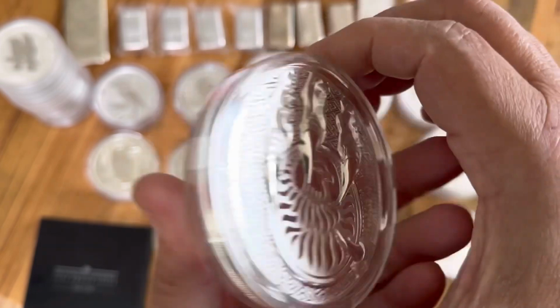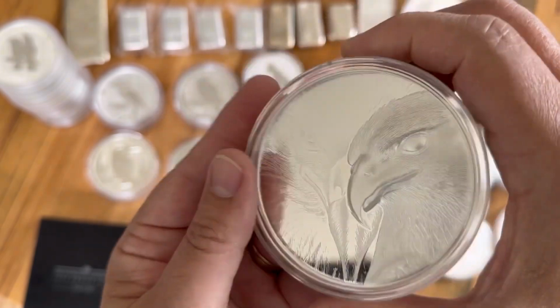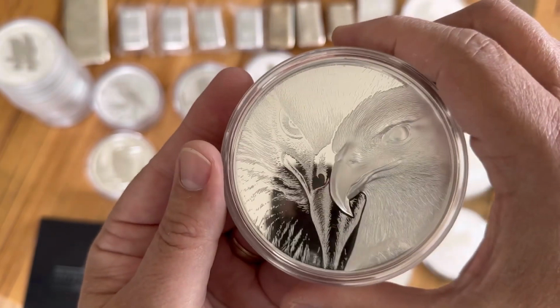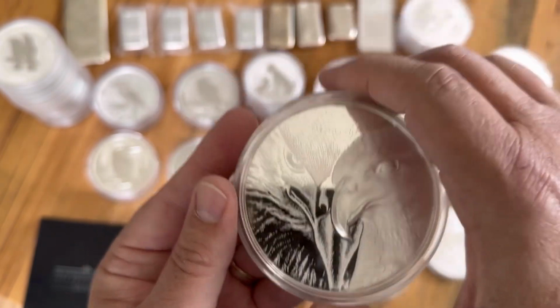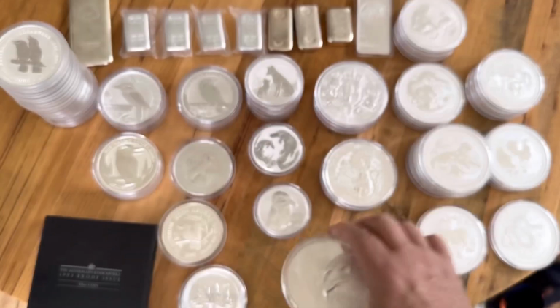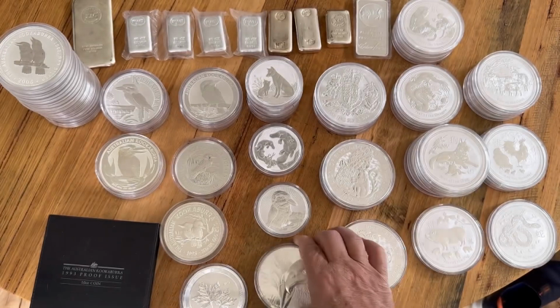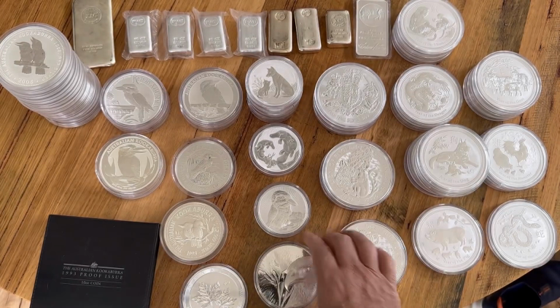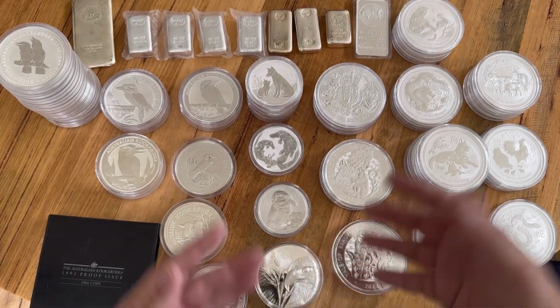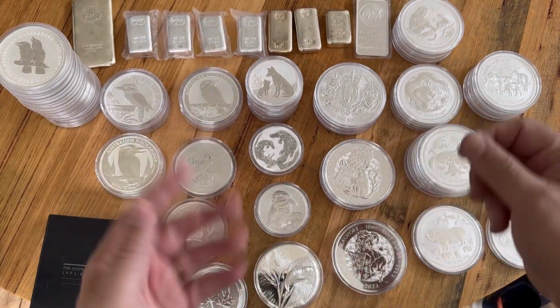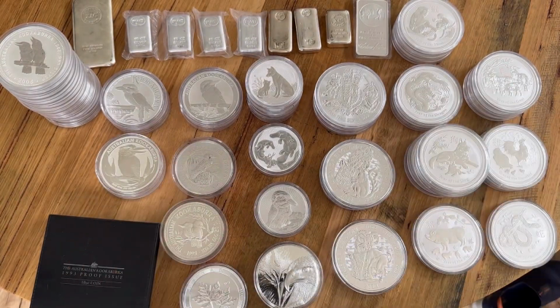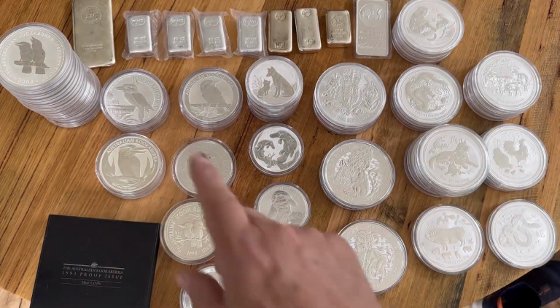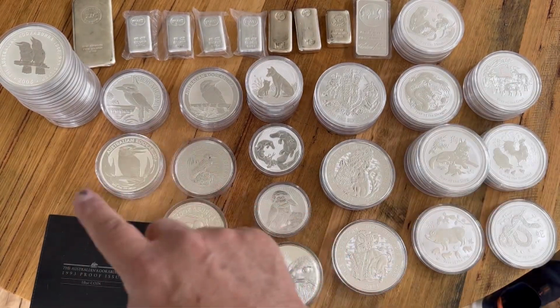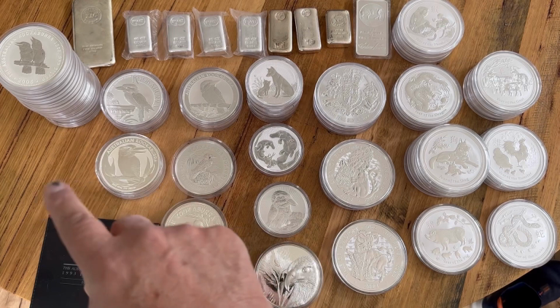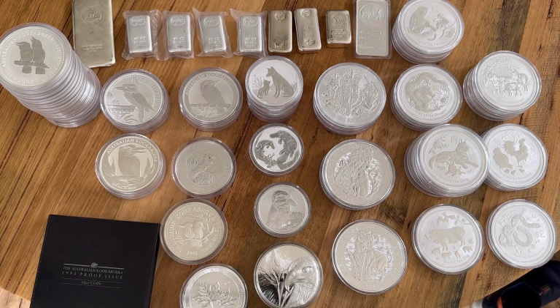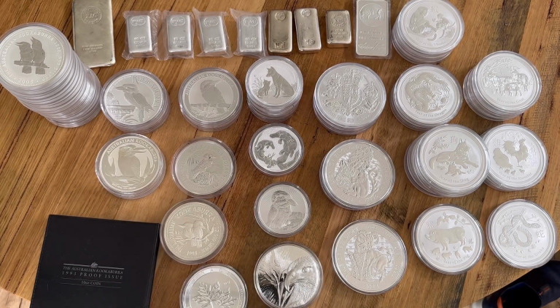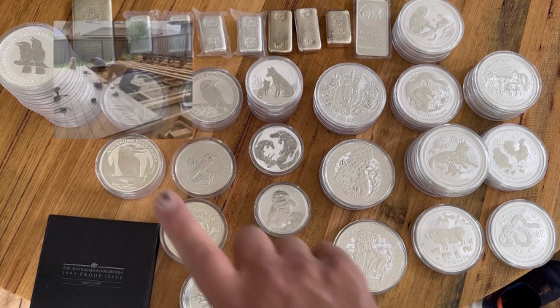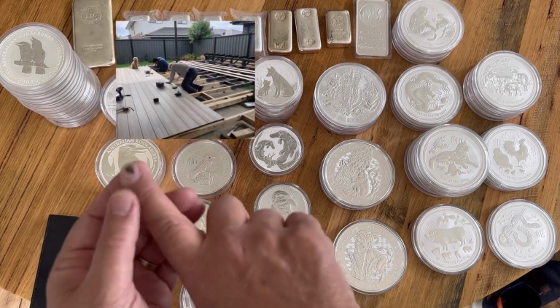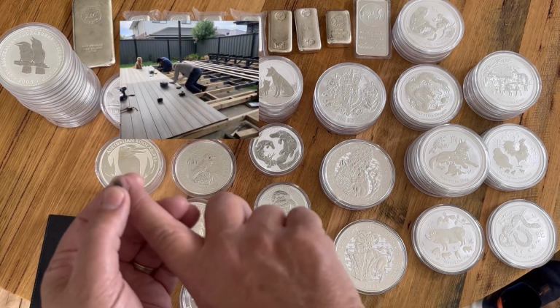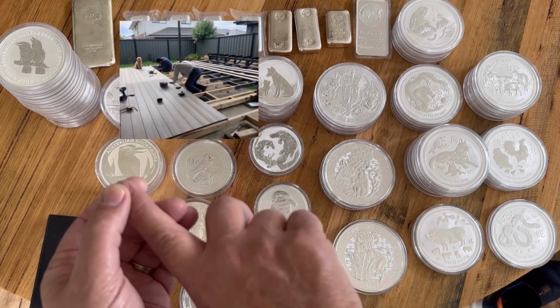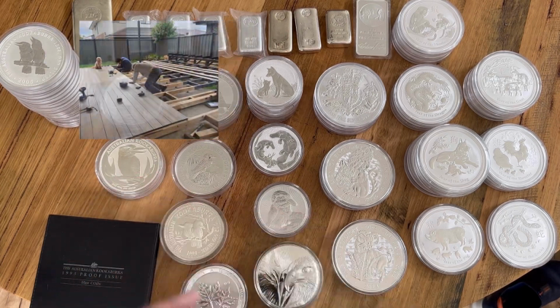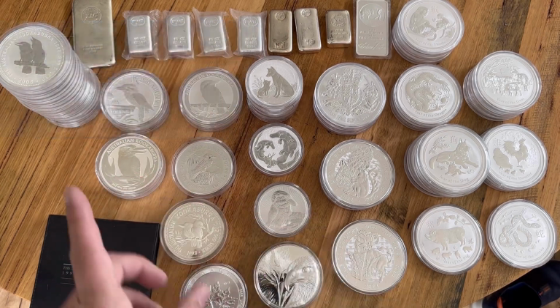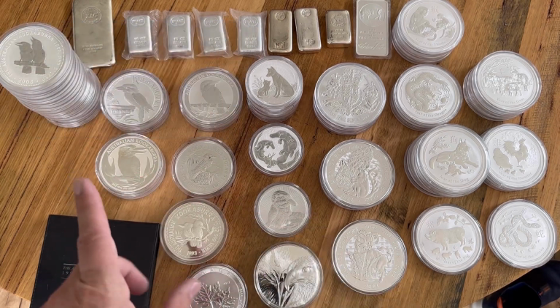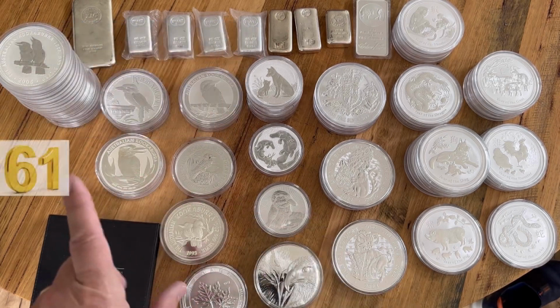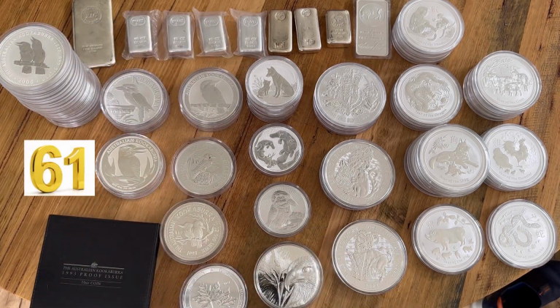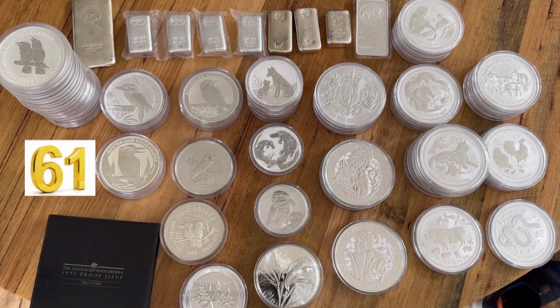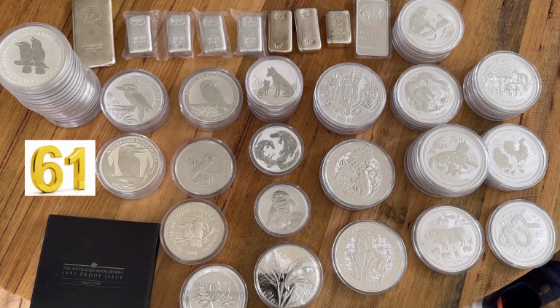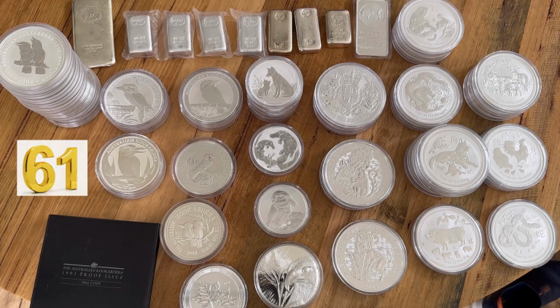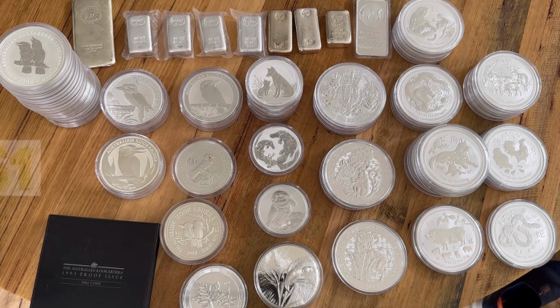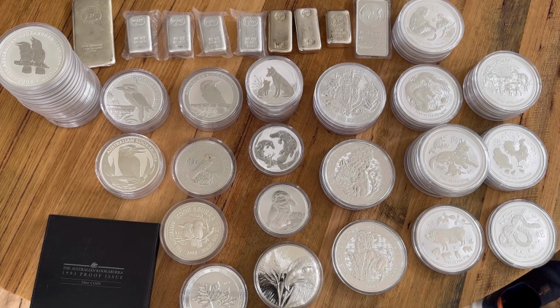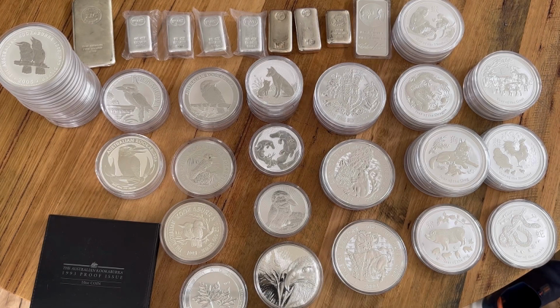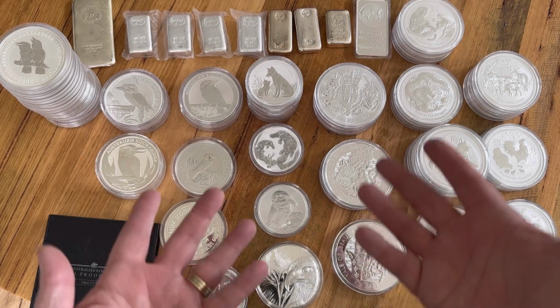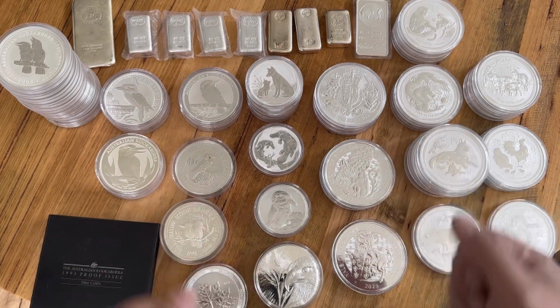Absolutely beautiful. Anyway, that's my 10 ounce challenge. That's my smashed finger there. I'll put the total over here — and yep, there you have it.